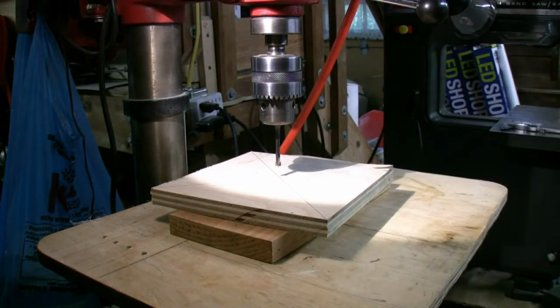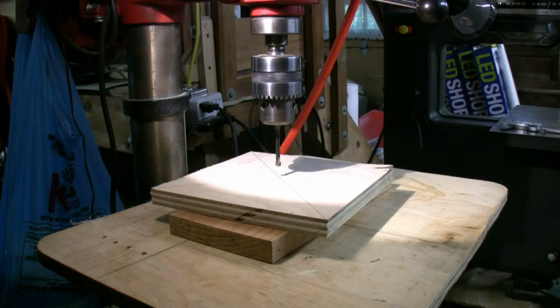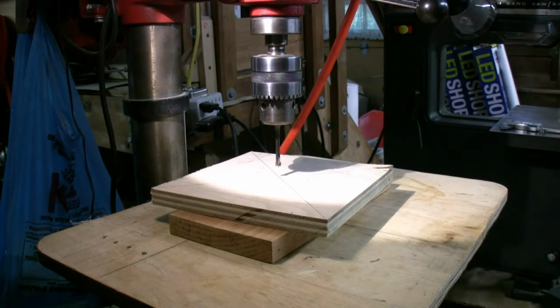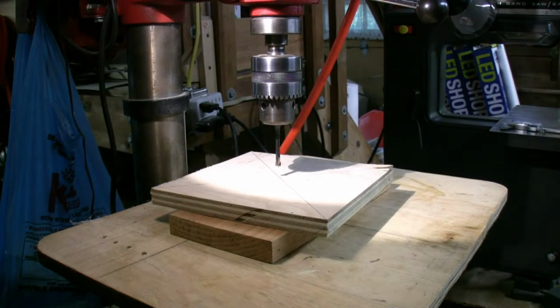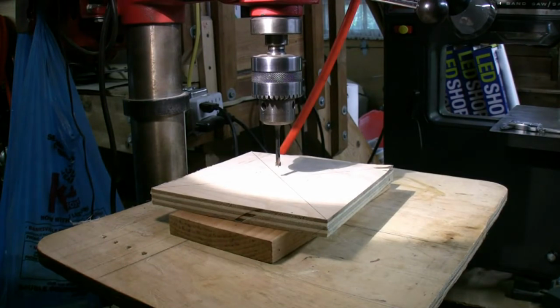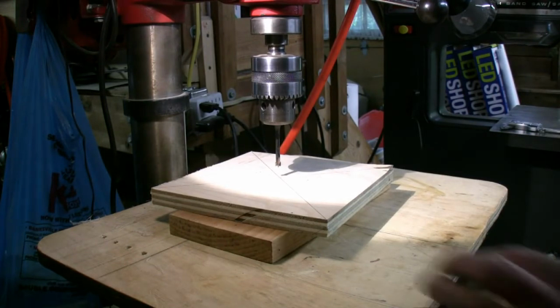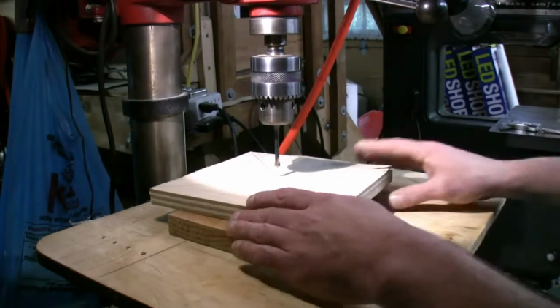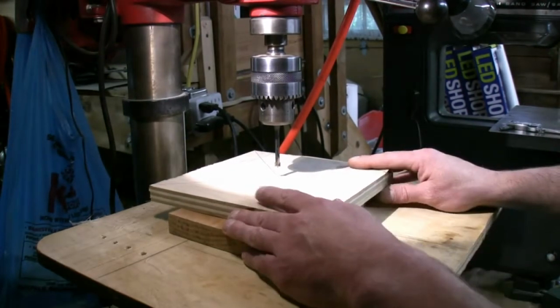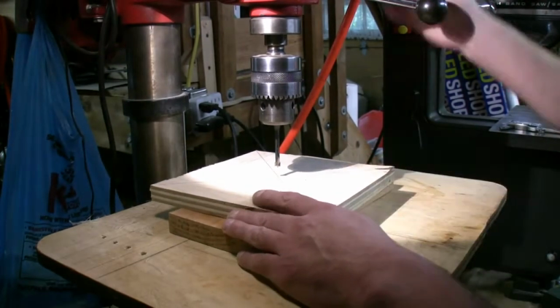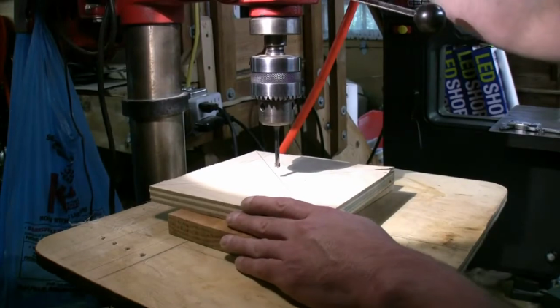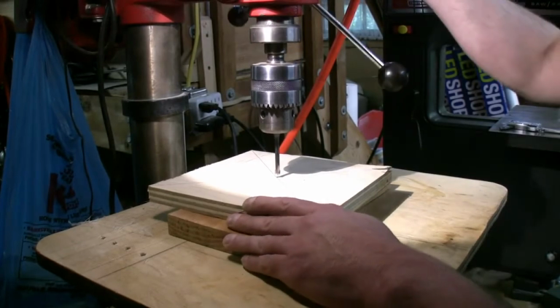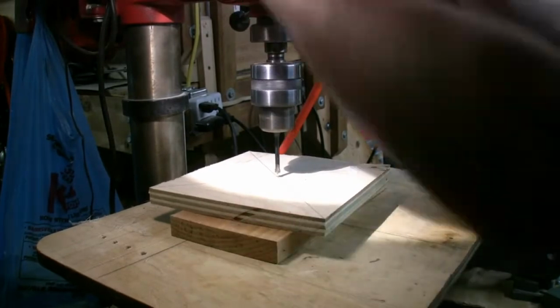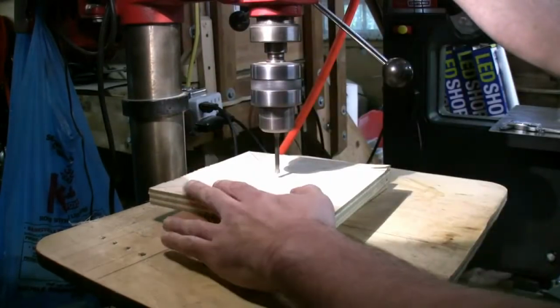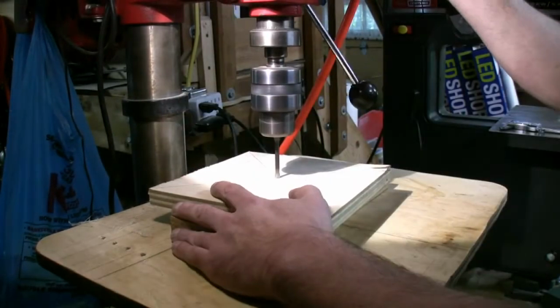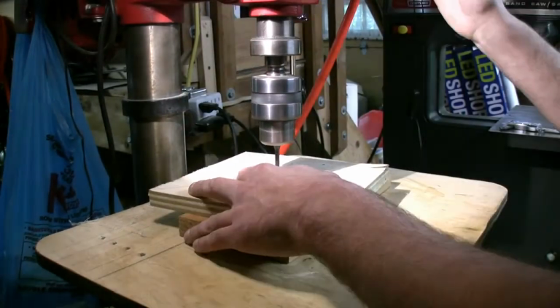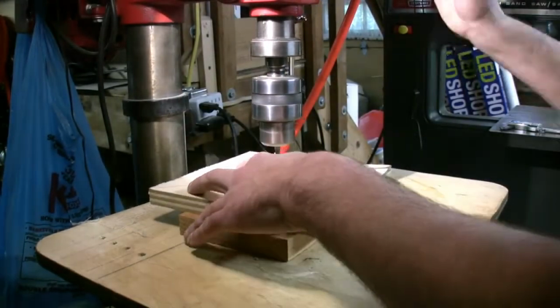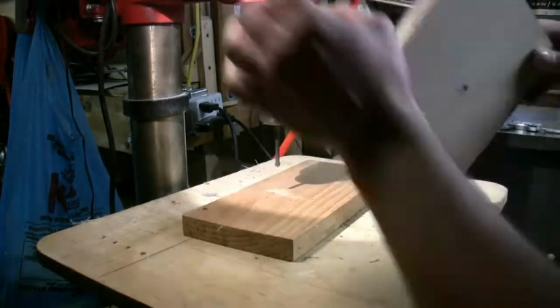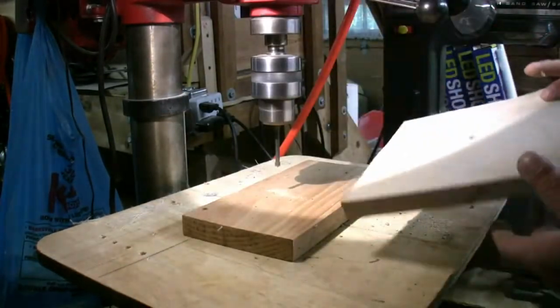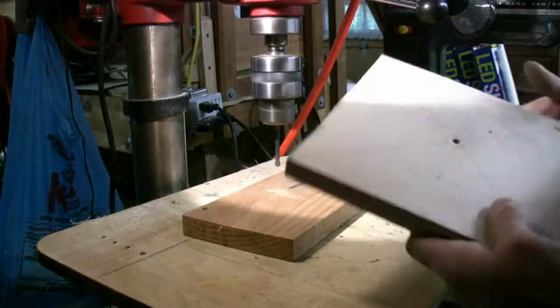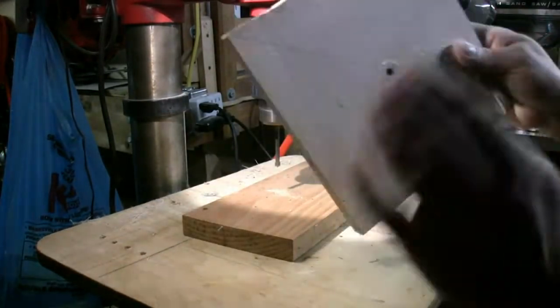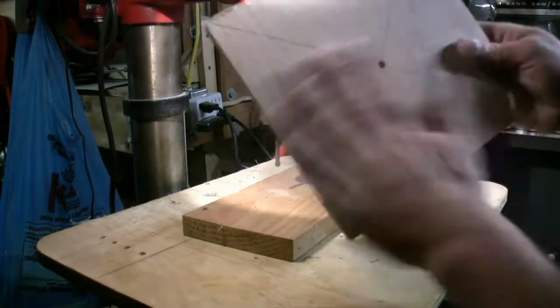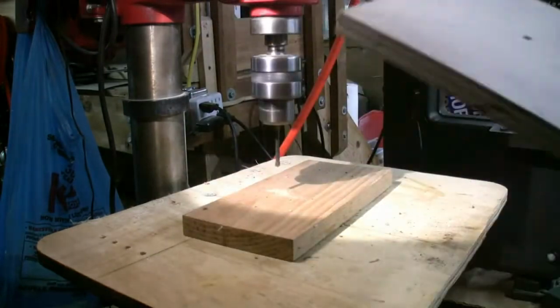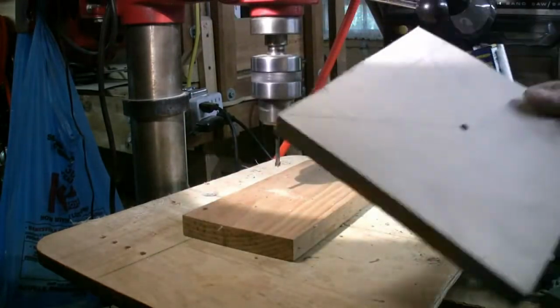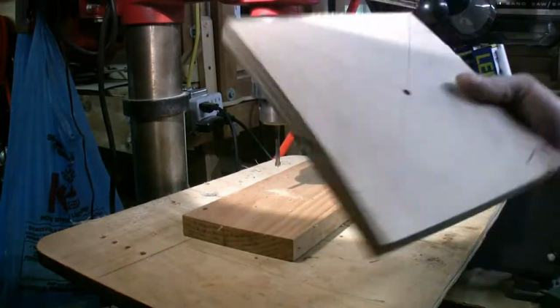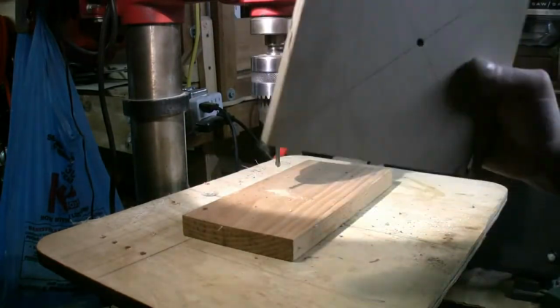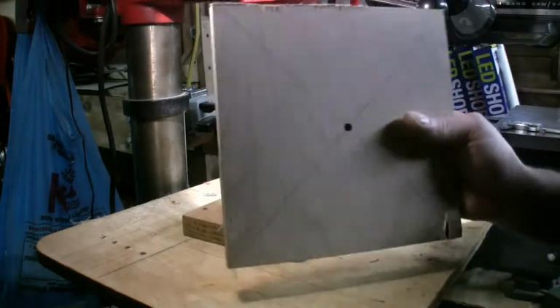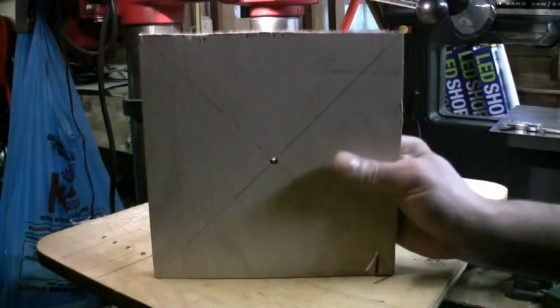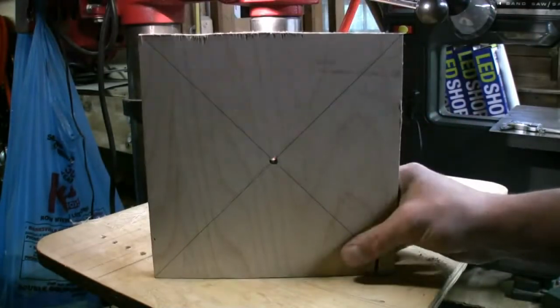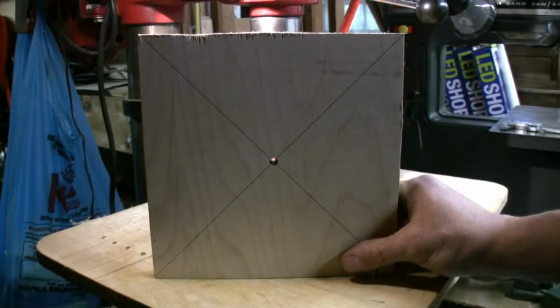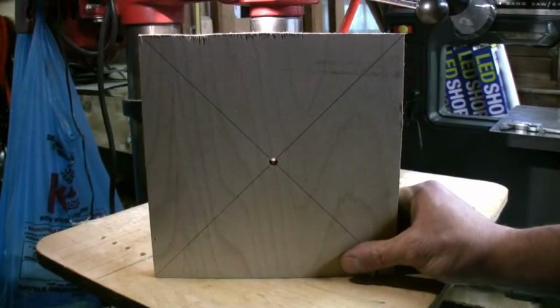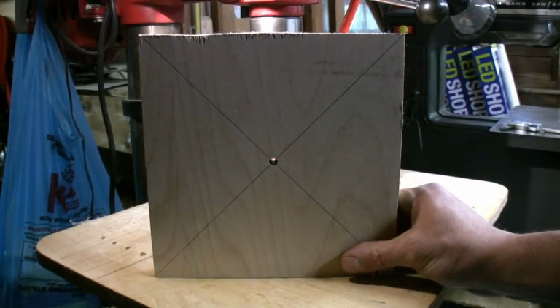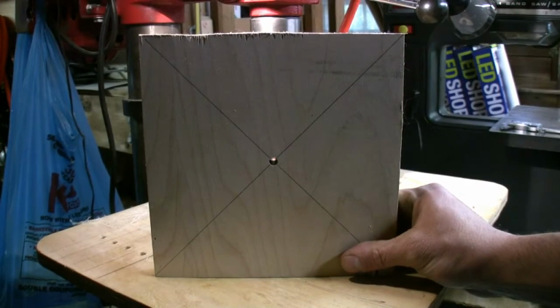What we're going to do is start by drilling a quarter inch hole in the center of this board. Okay, so we have a quarter inch hole in the center of the board.